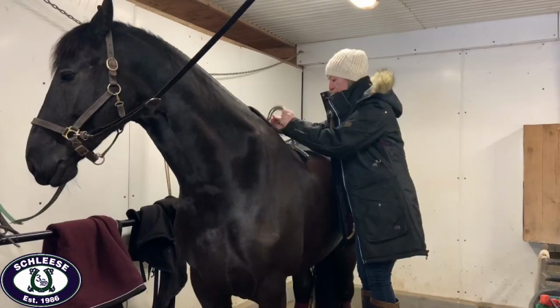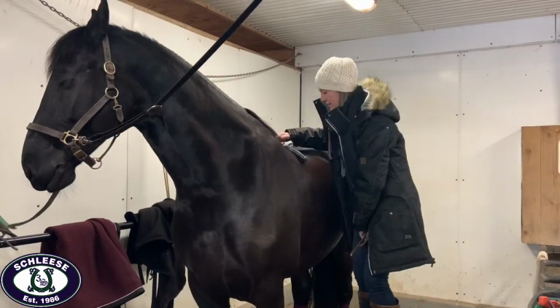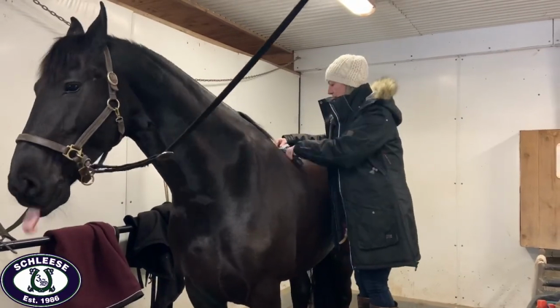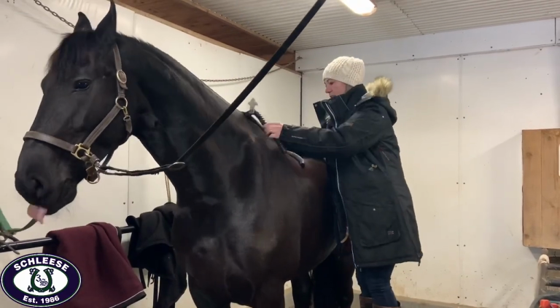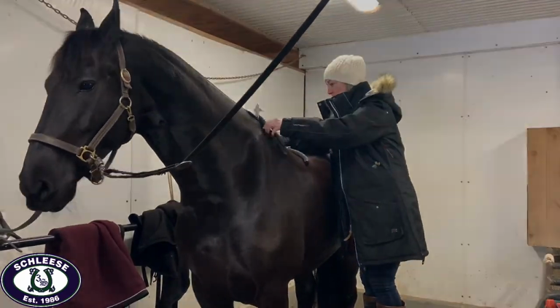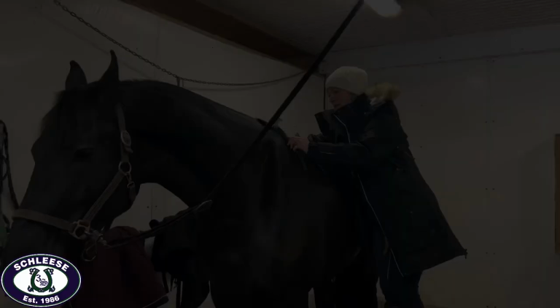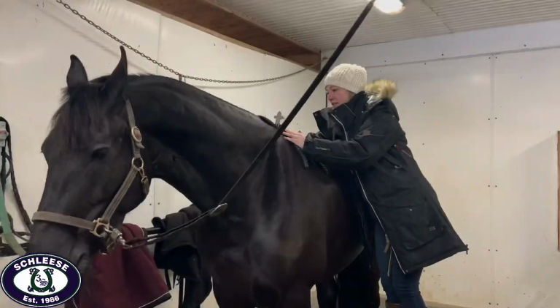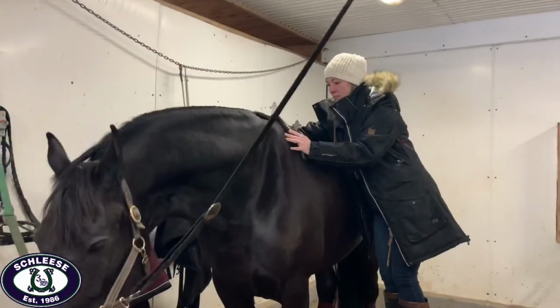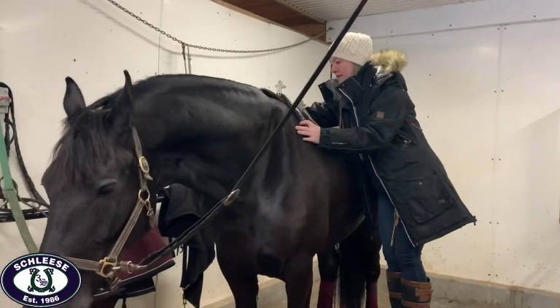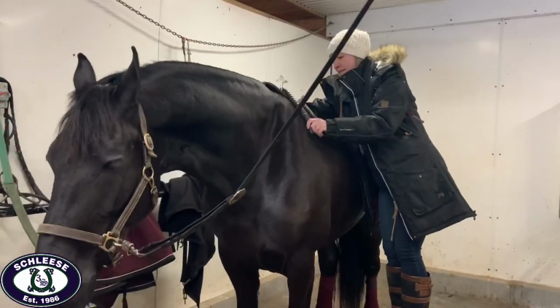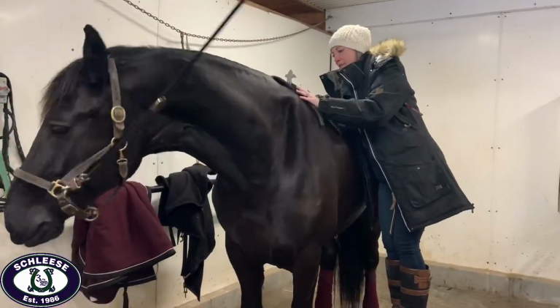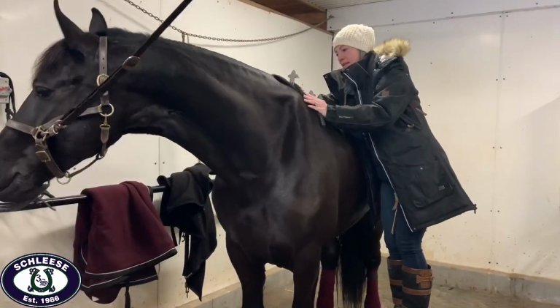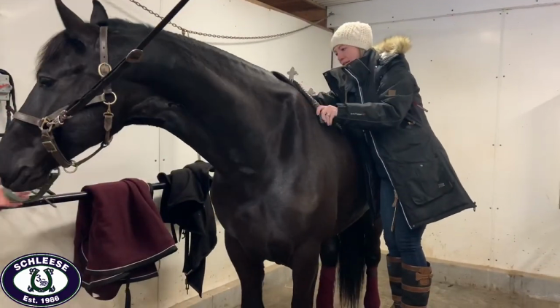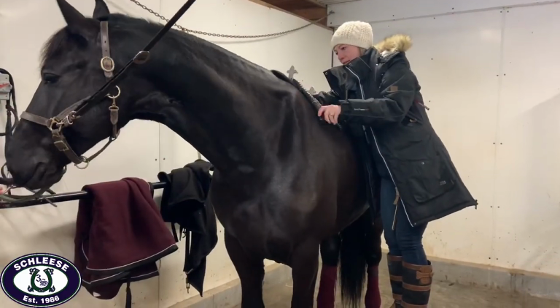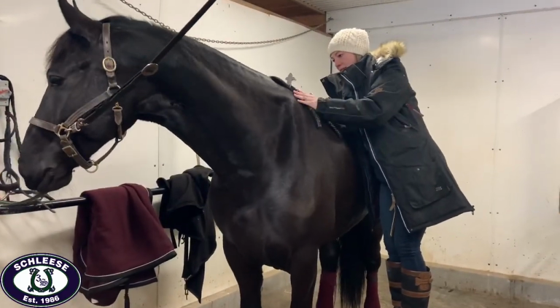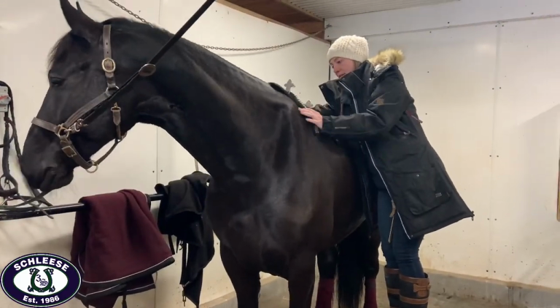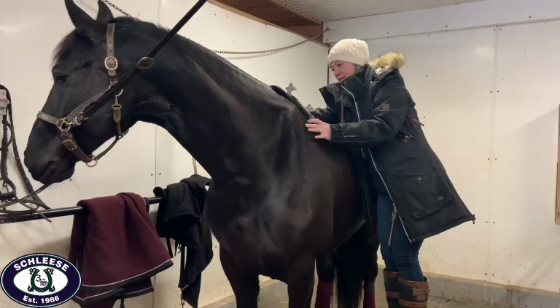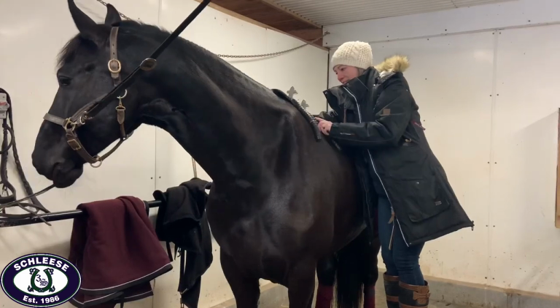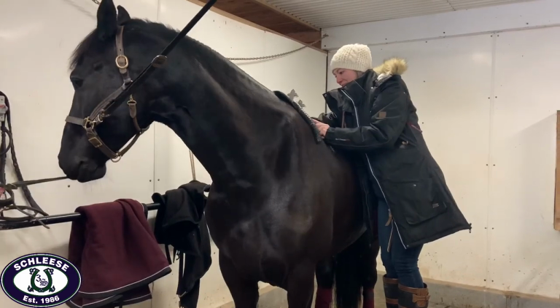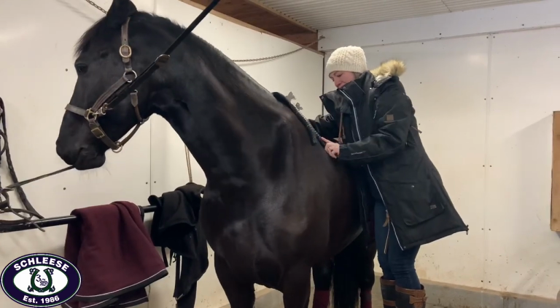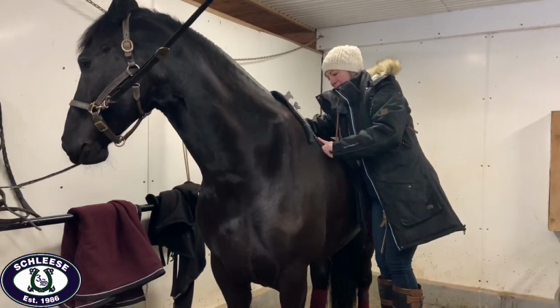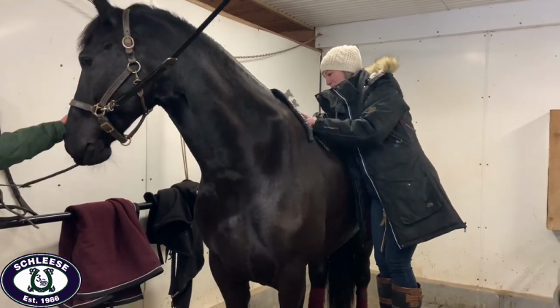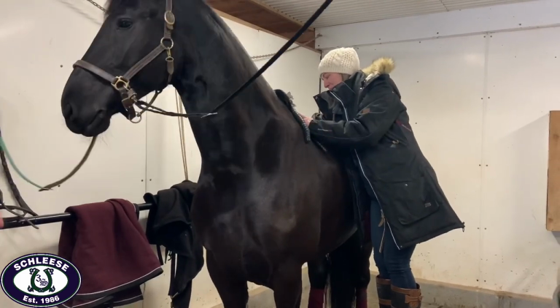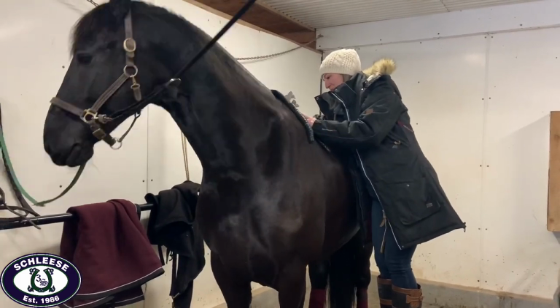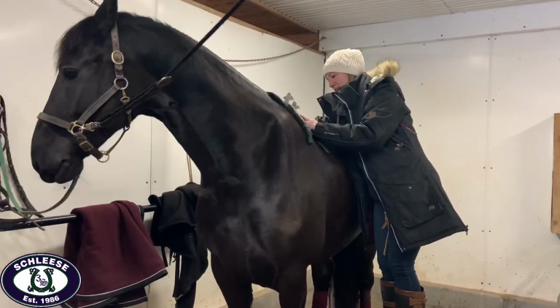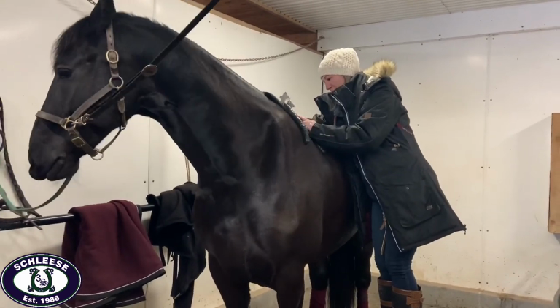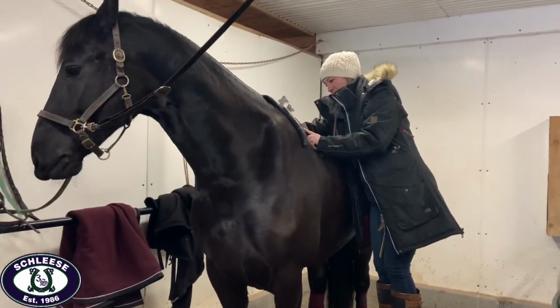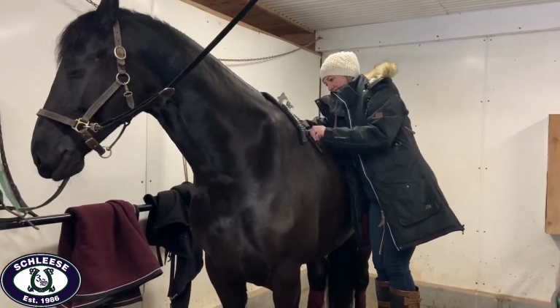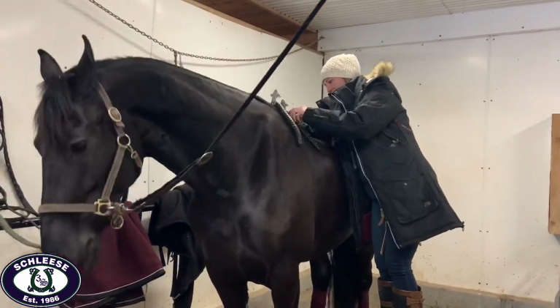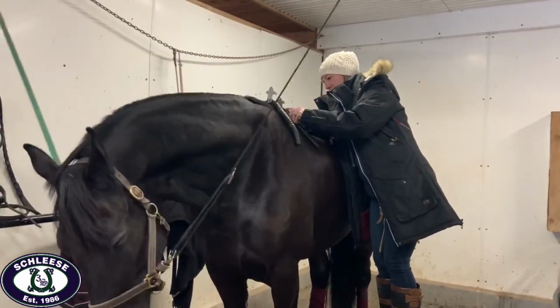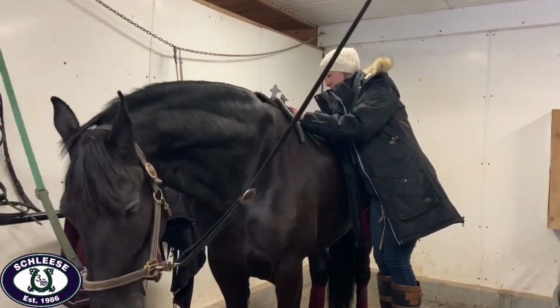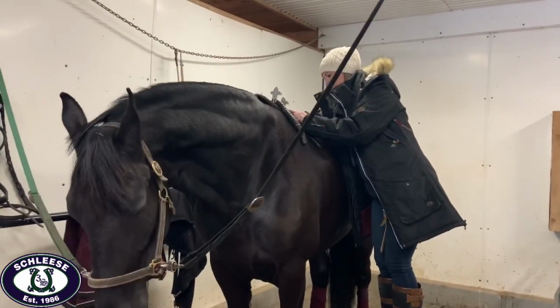Julia's next step is to take her measuring tools and identify the horse's shoulder angle, and then measure the horse's shoulder and wither width.